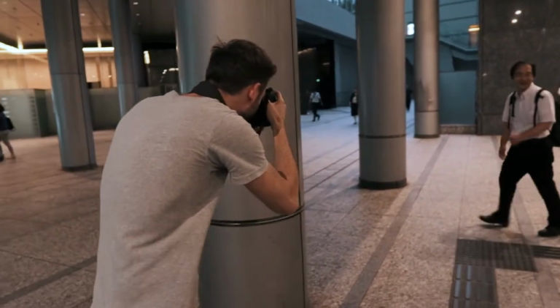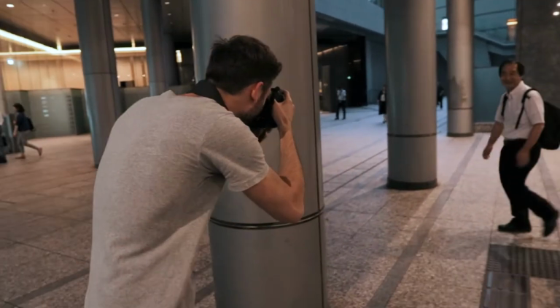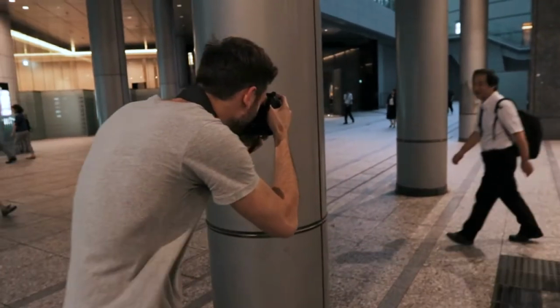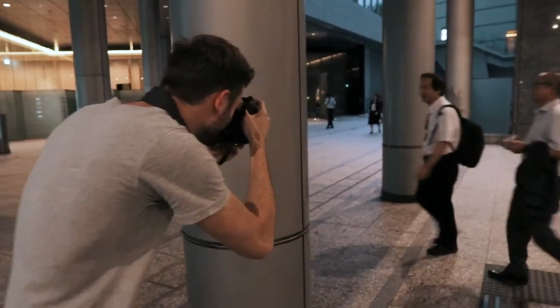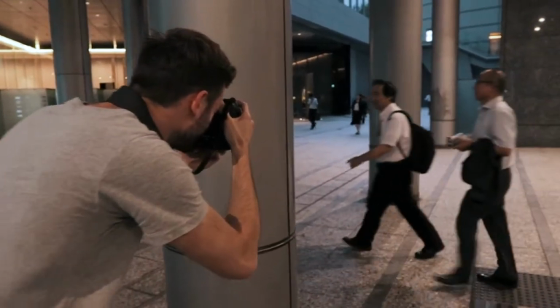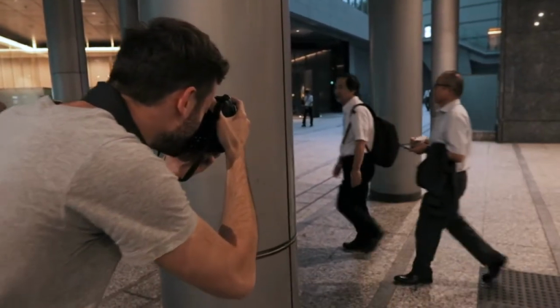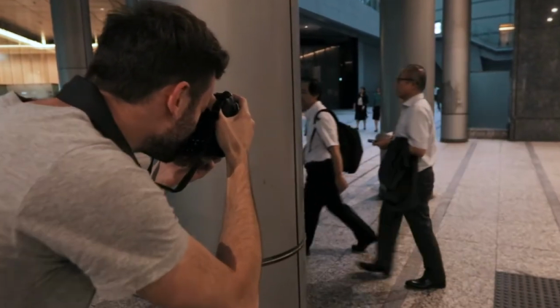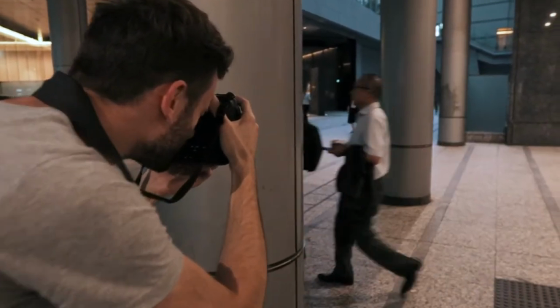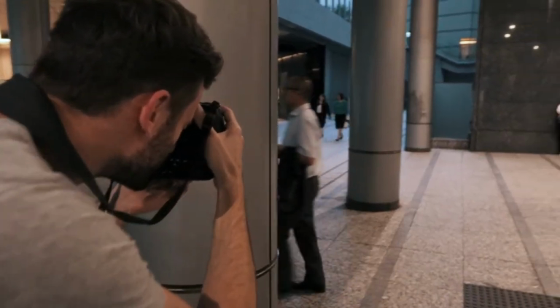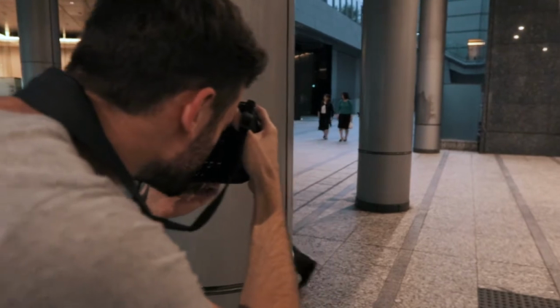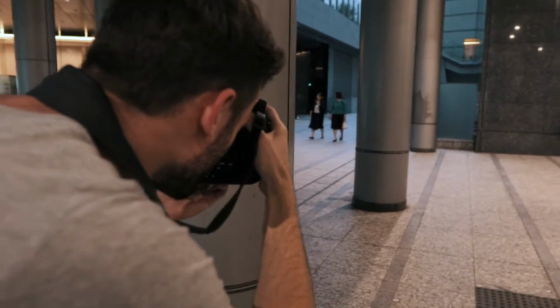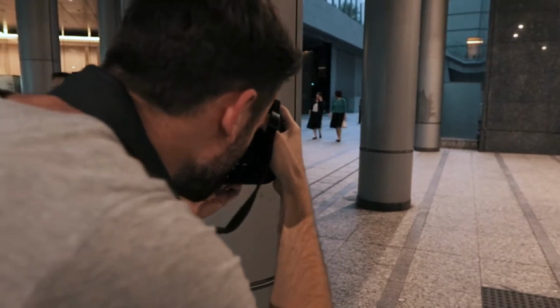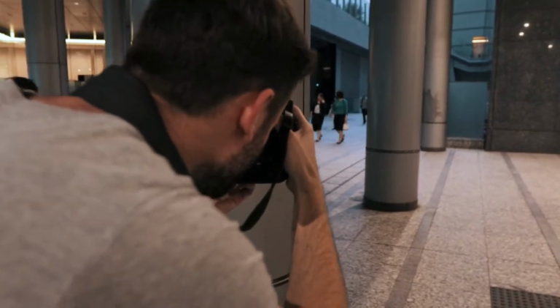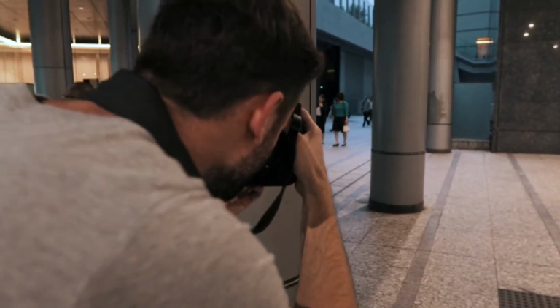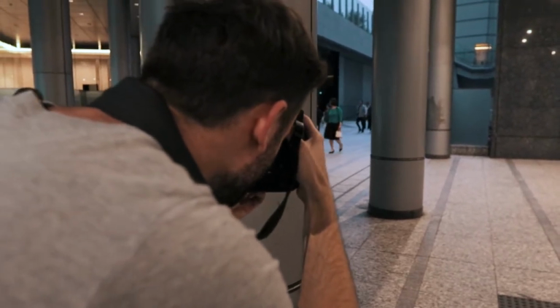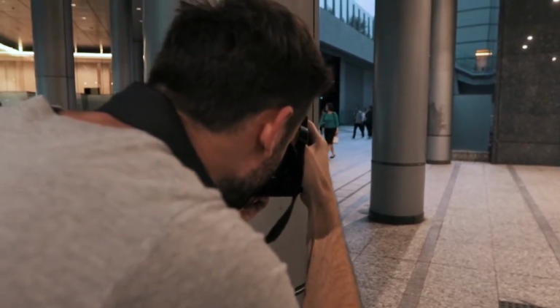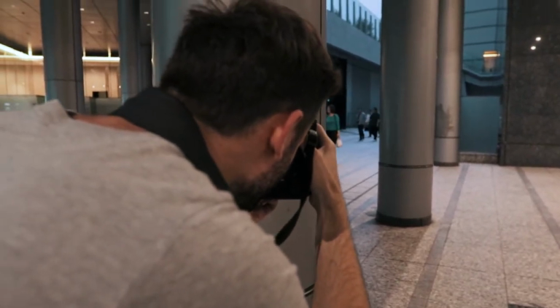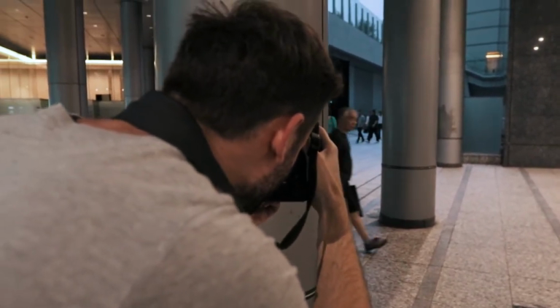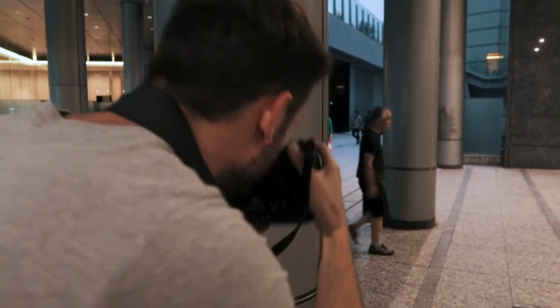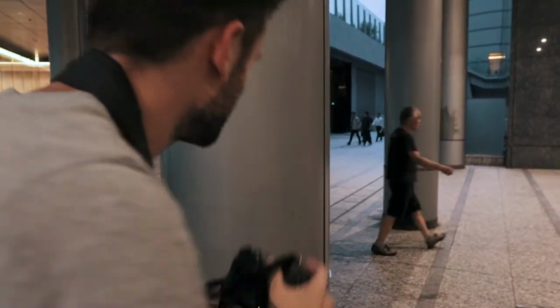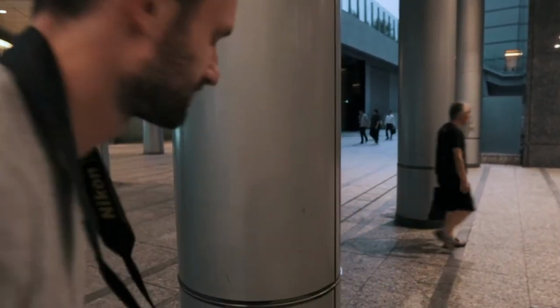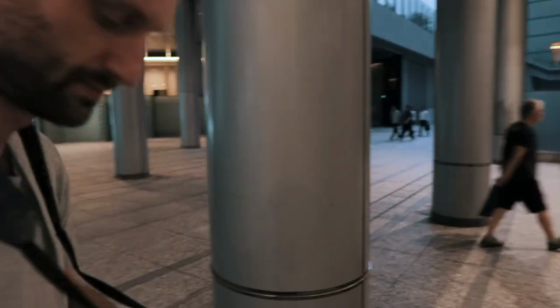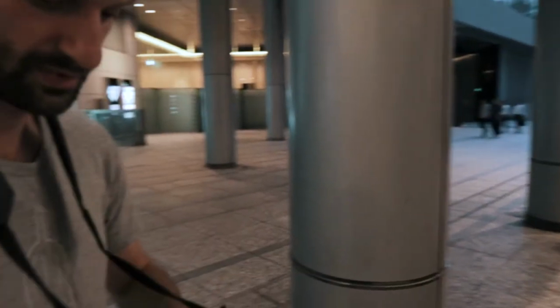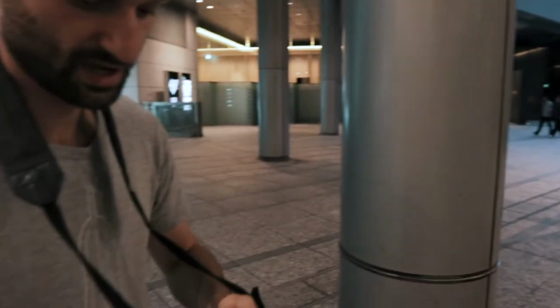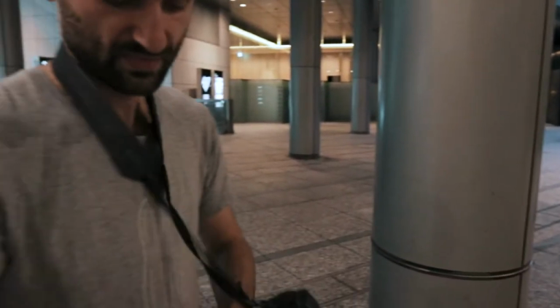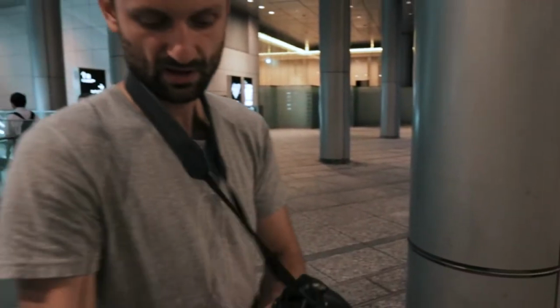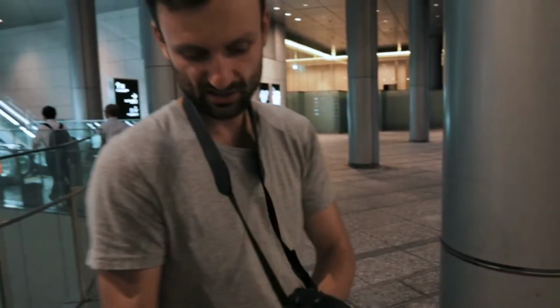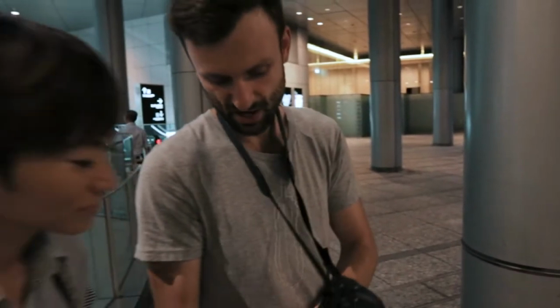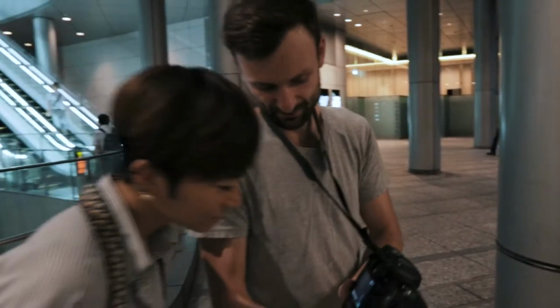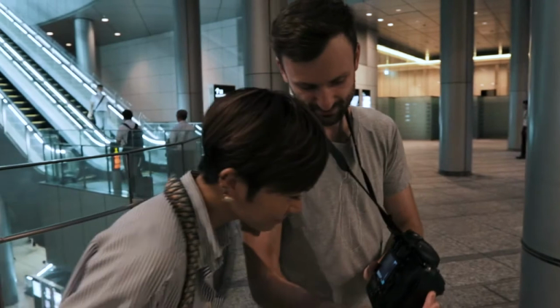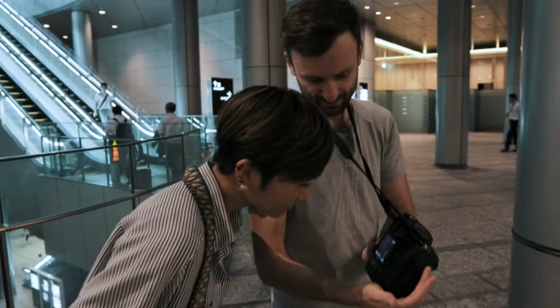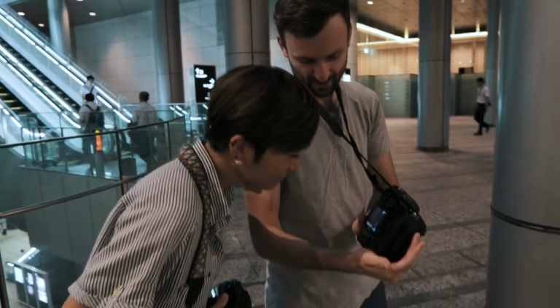There we go. And wait for these guys to walk by. And there we go — that's the shot.